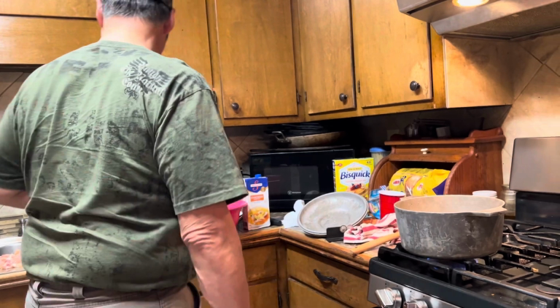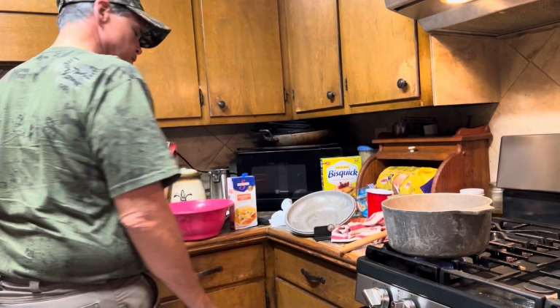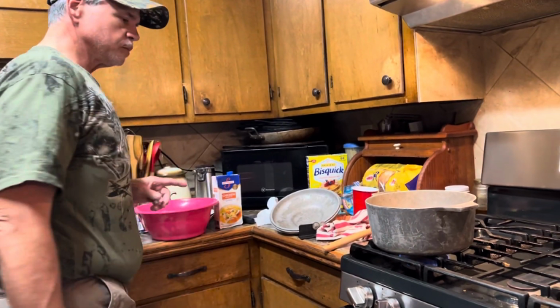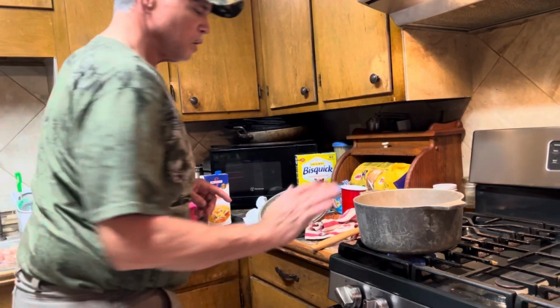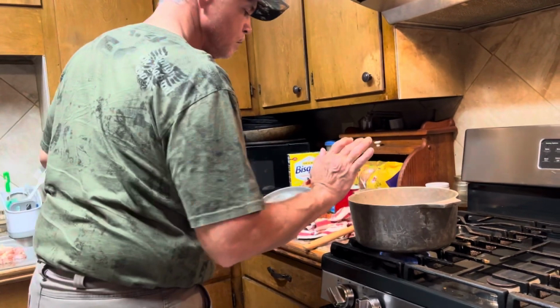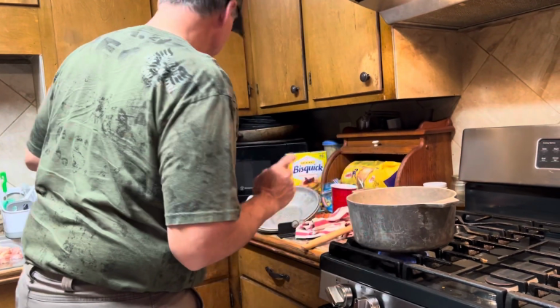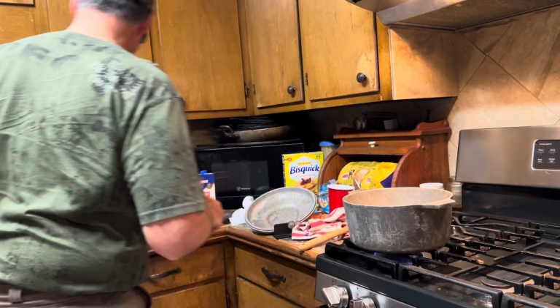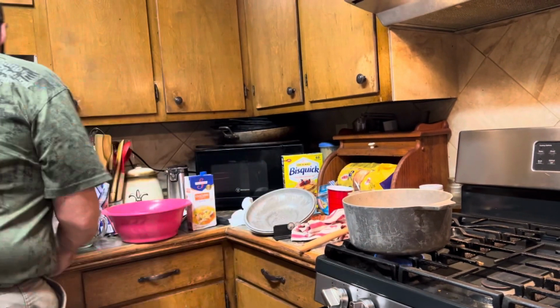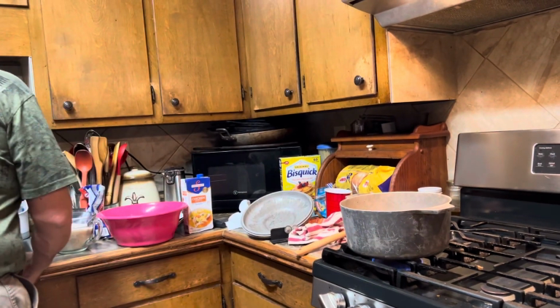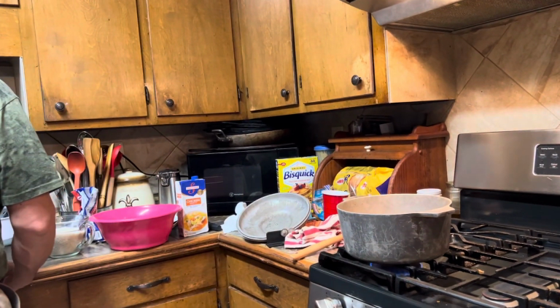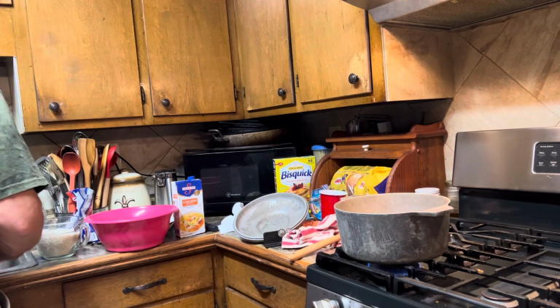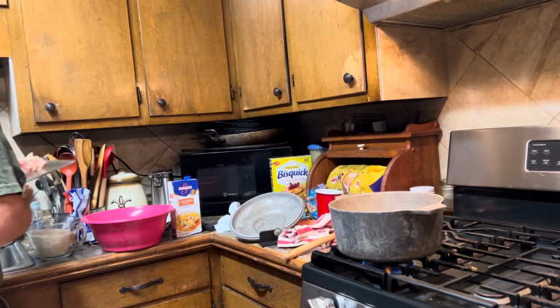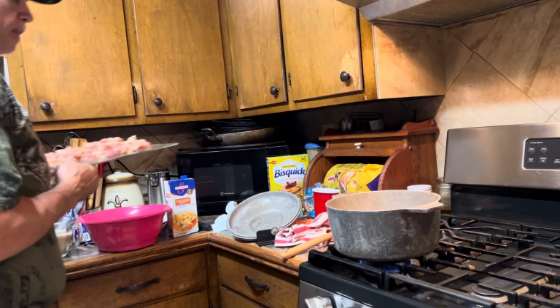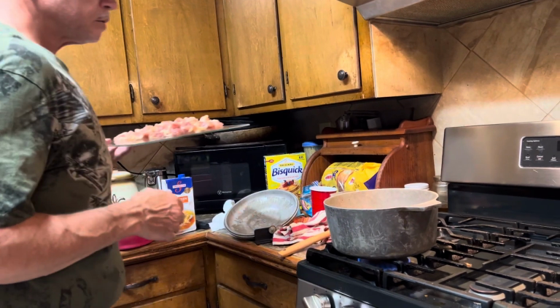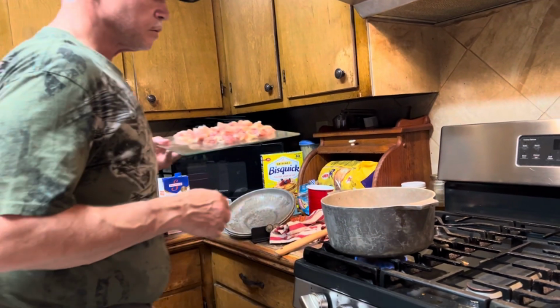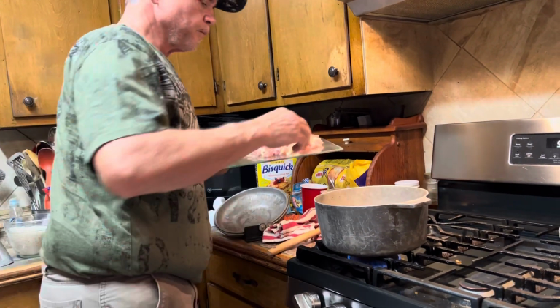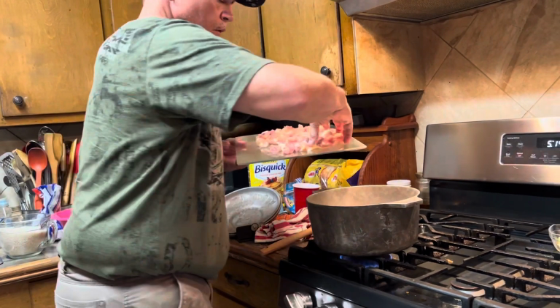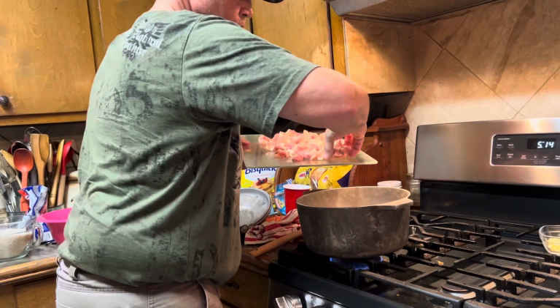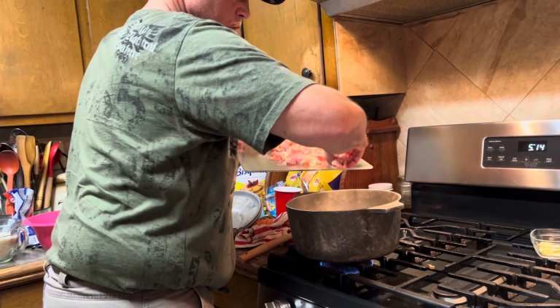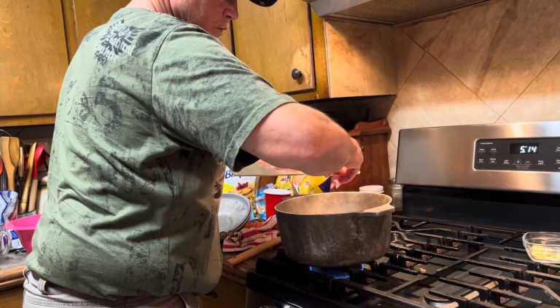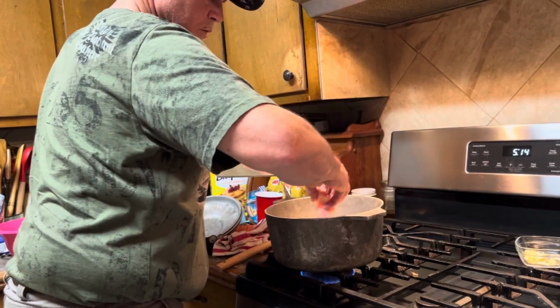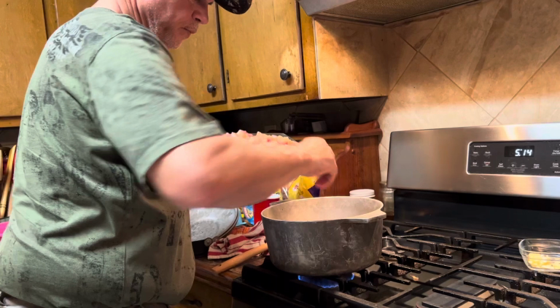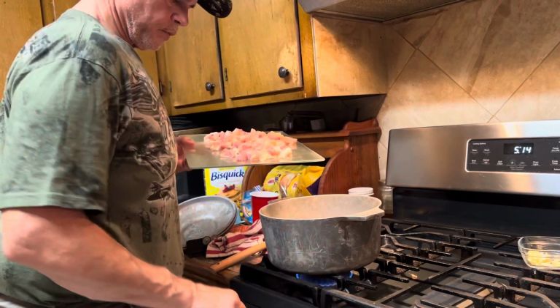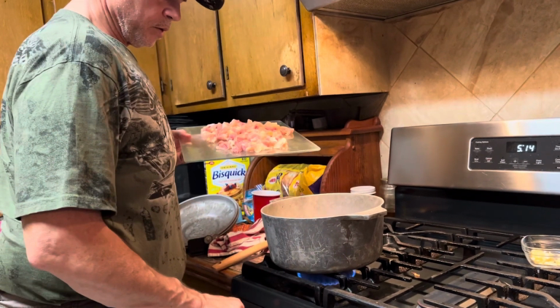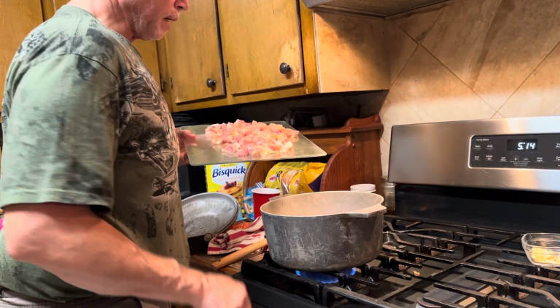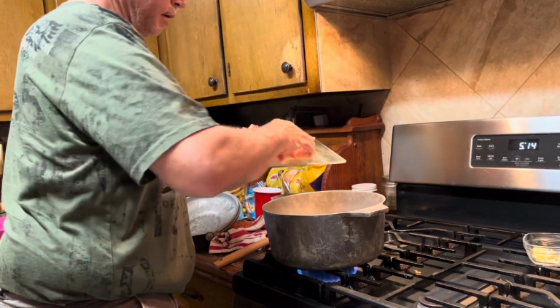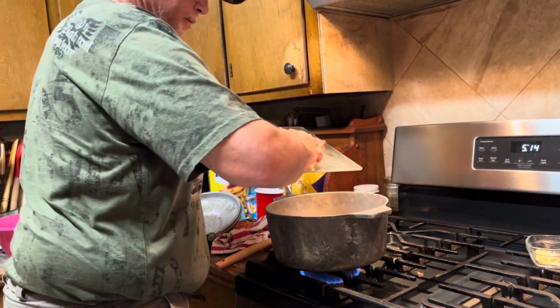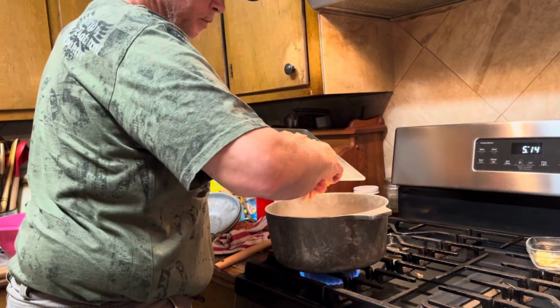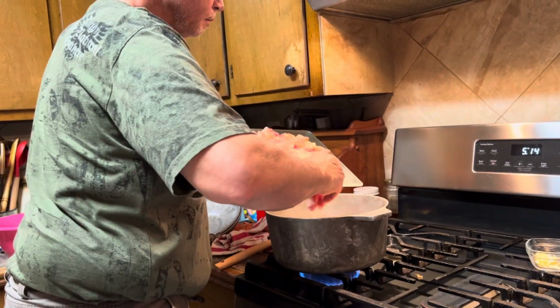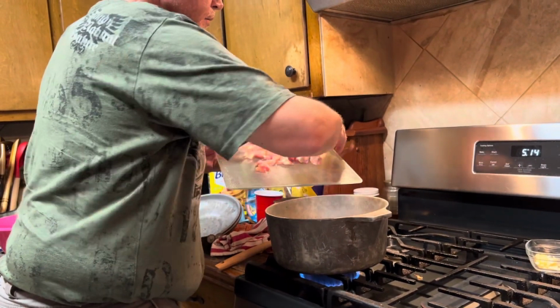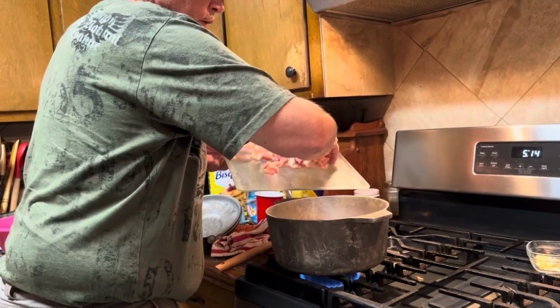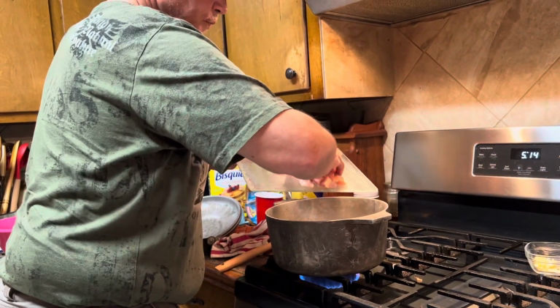James has just got through sautéing the sausage. If y'all didn't get here, don't feel like you're behind because you're not. You just sauté your sausage, which is about a pound, pound and a half. Just smother it down.